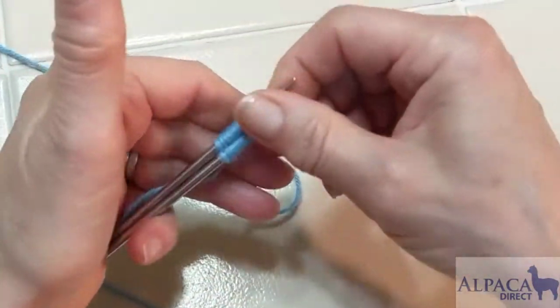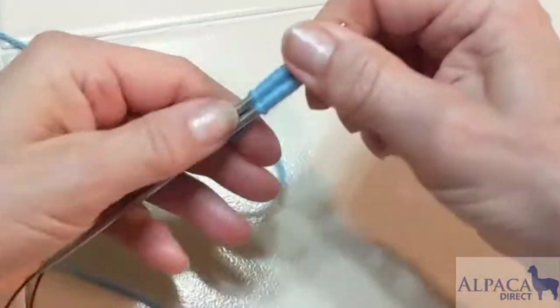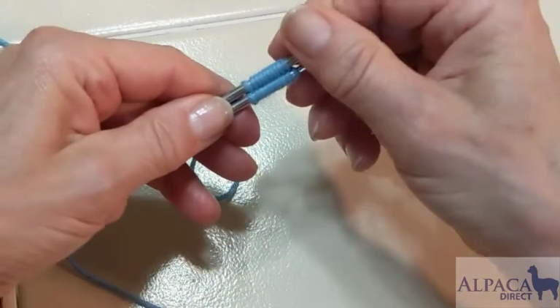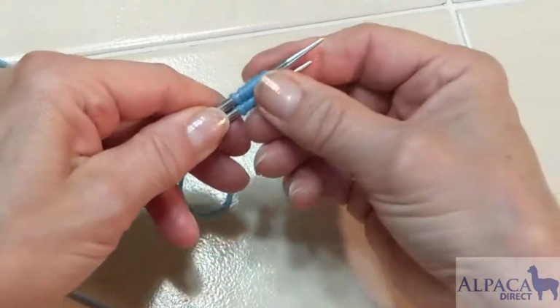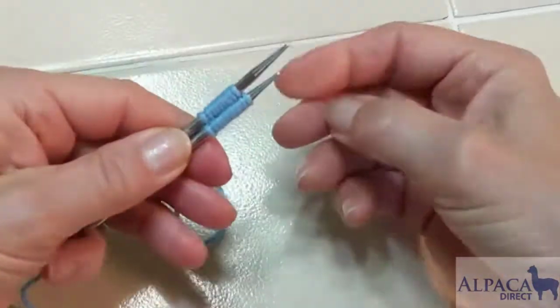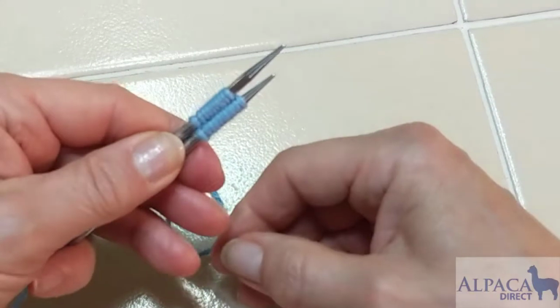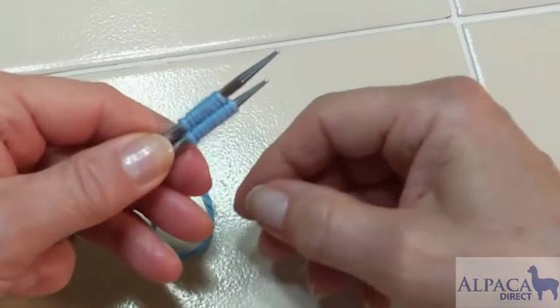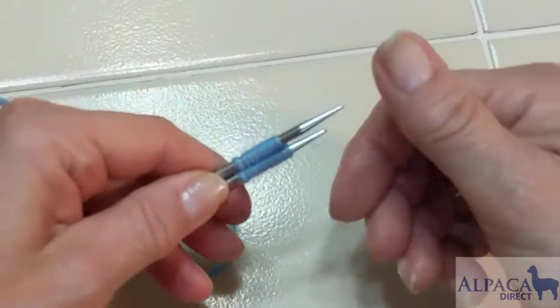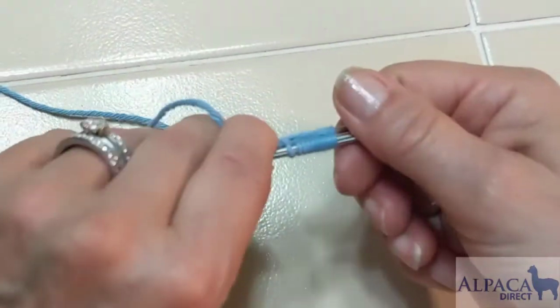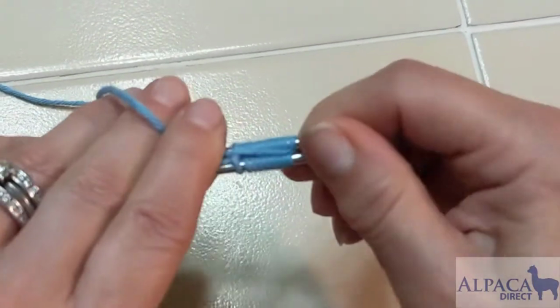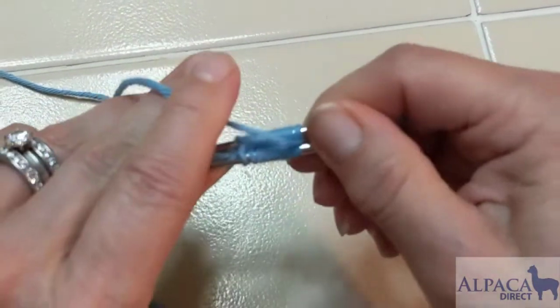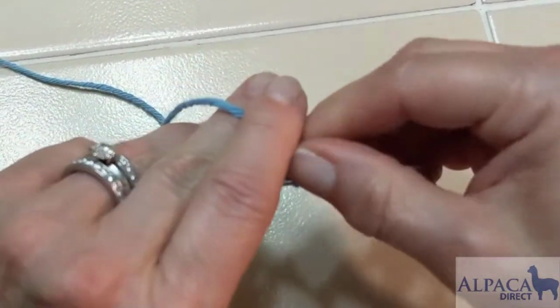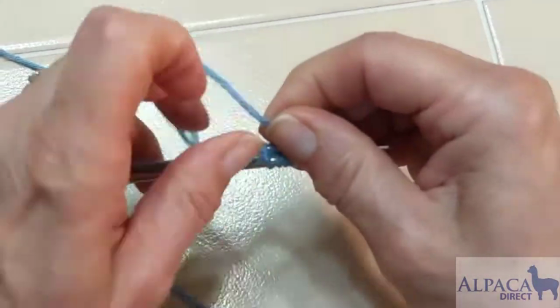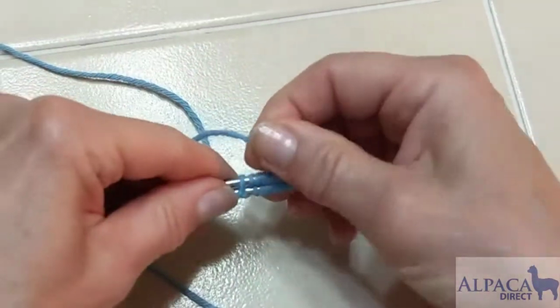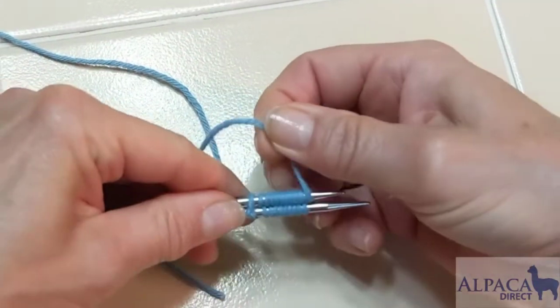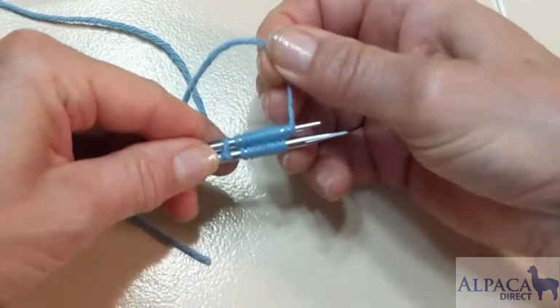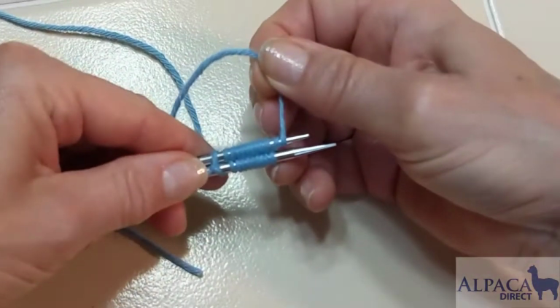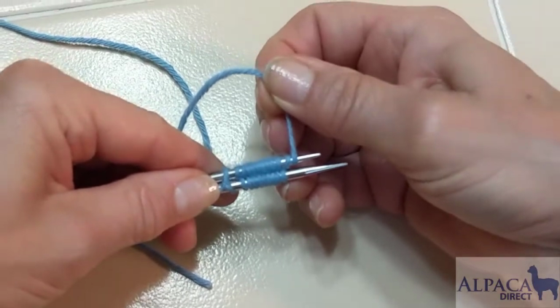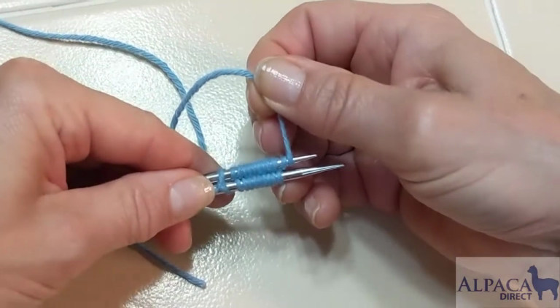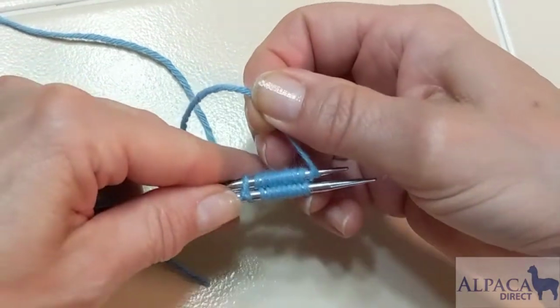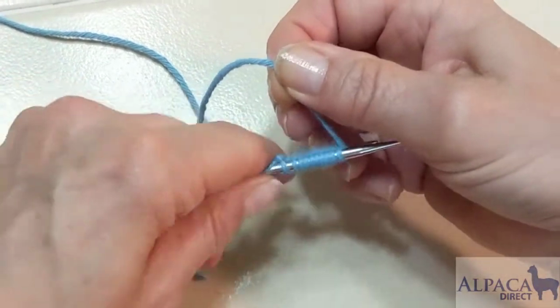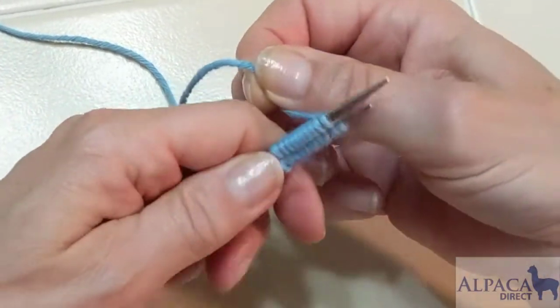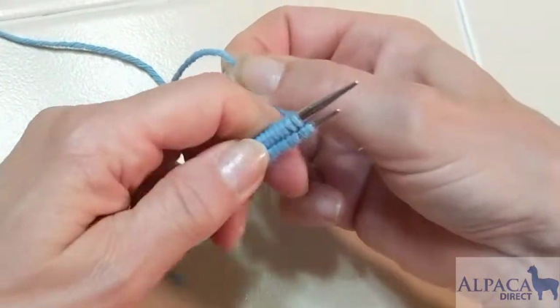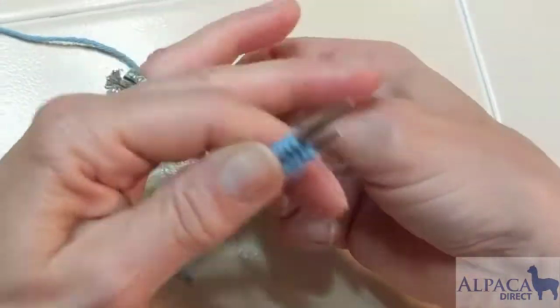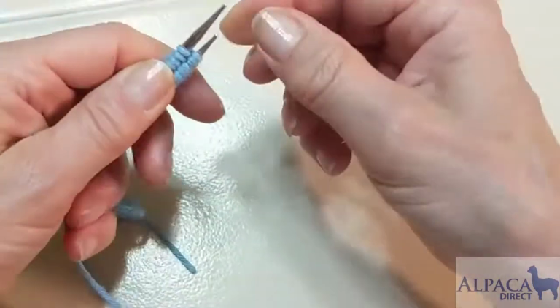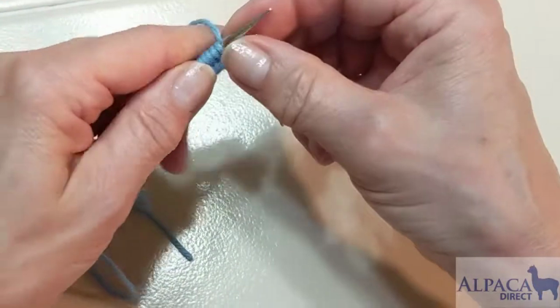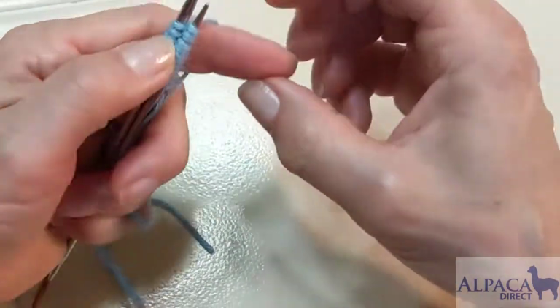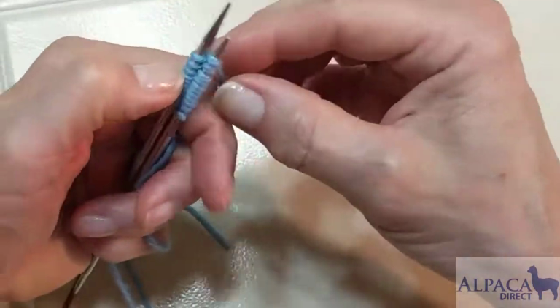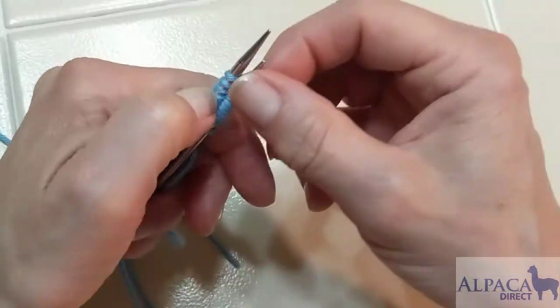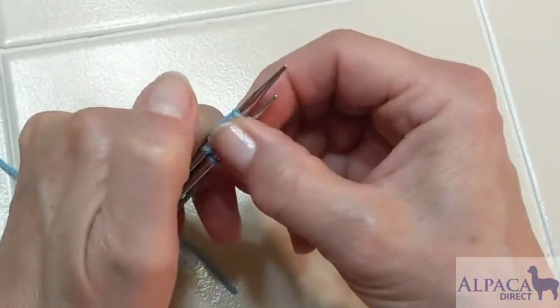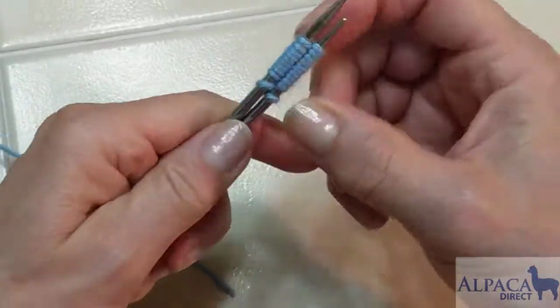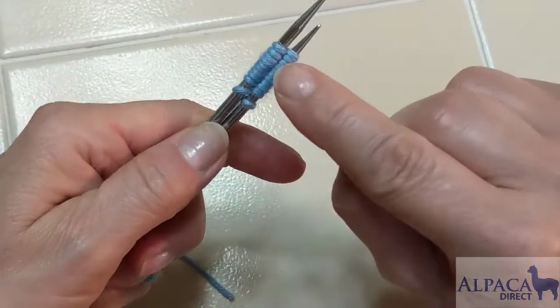Now that's what the figure eight cast on looks like in the front, and here's what it looks like in the back. Now I'm ready to begin knitting, and you can see my working yarn is coming off of the right-hand needle.